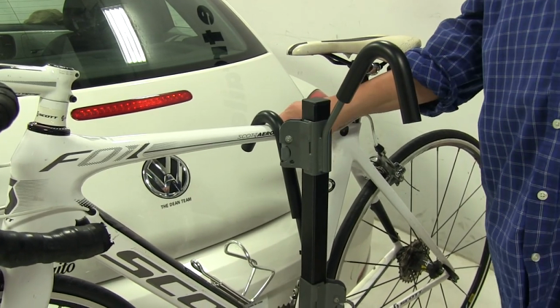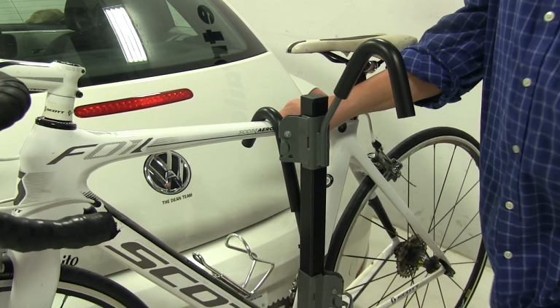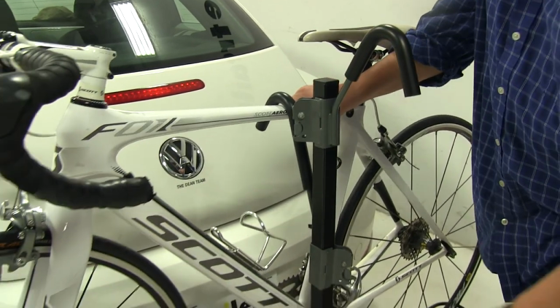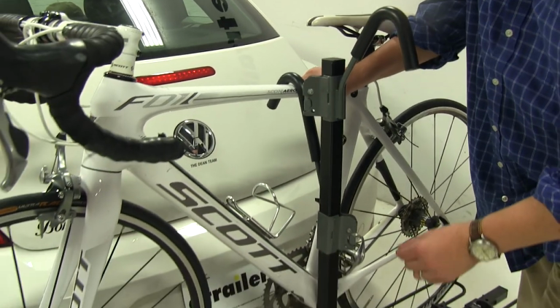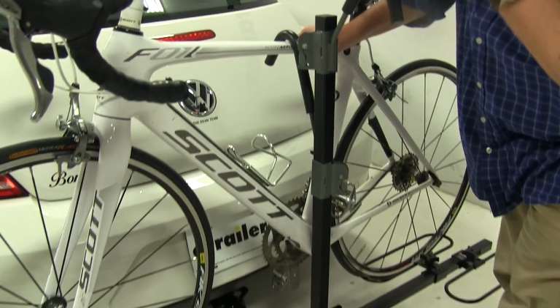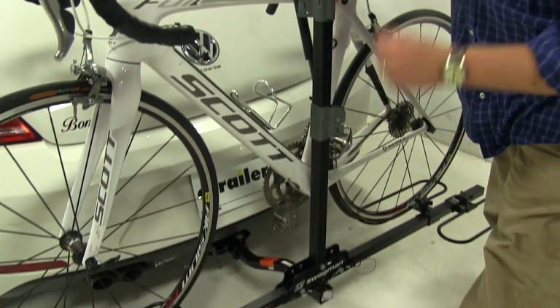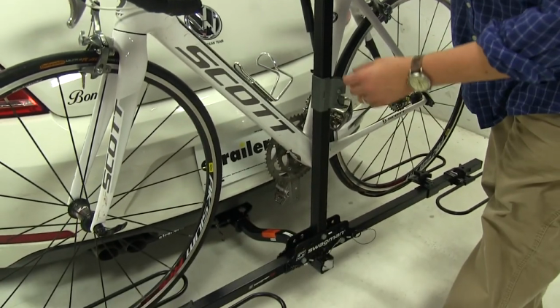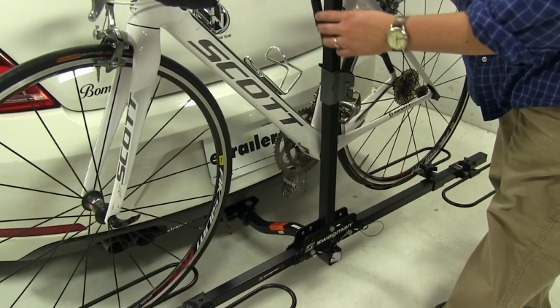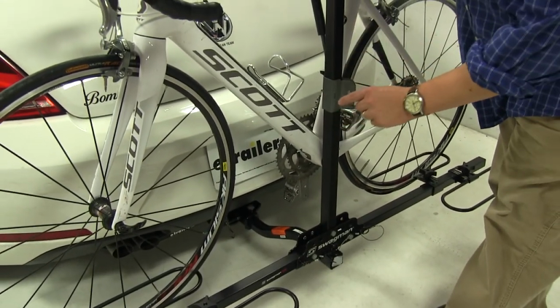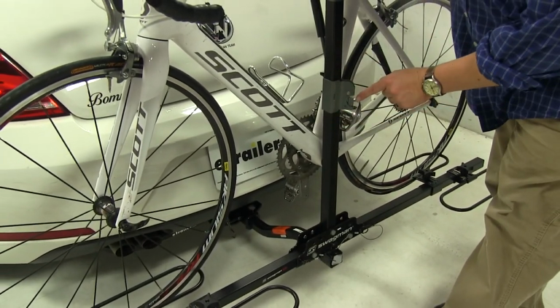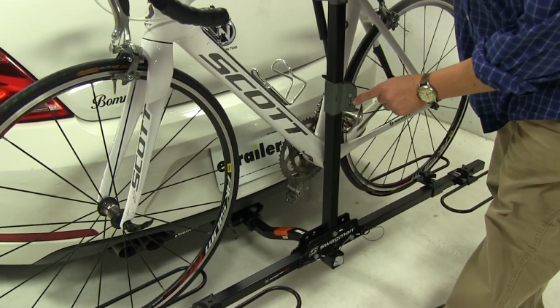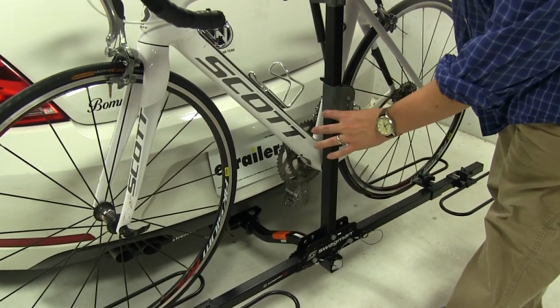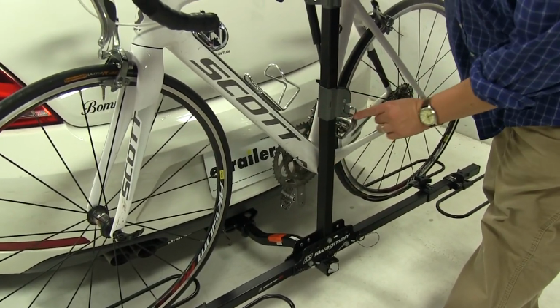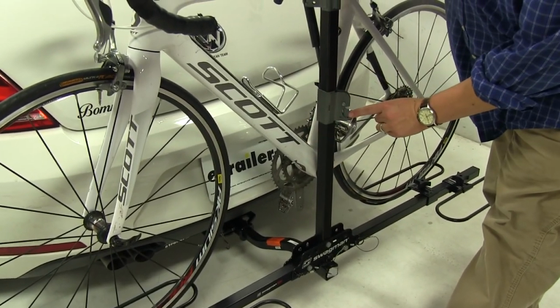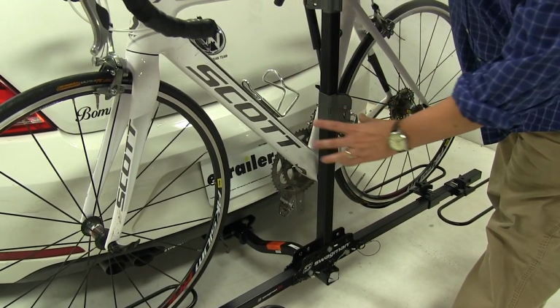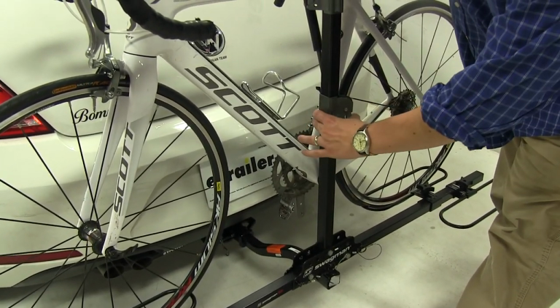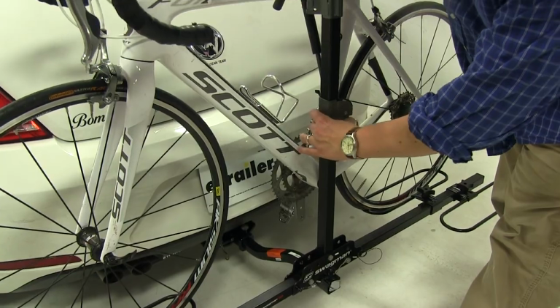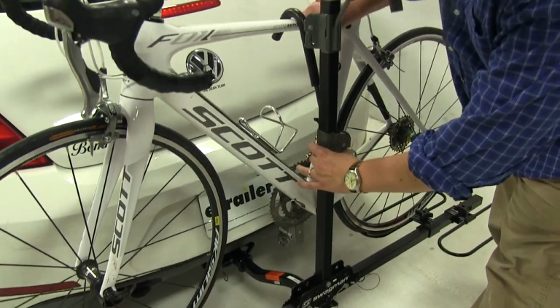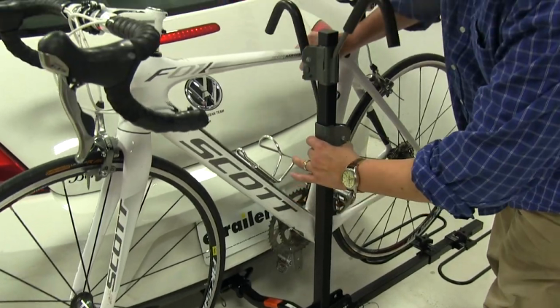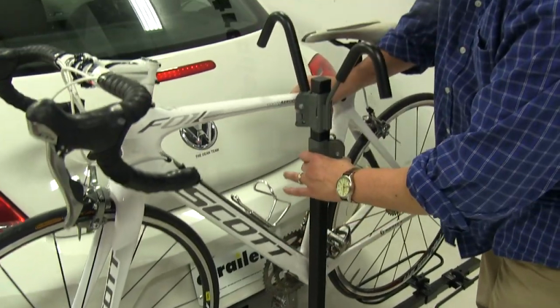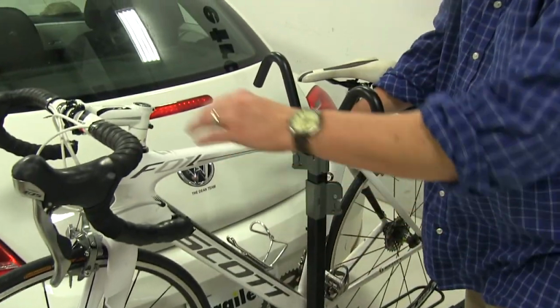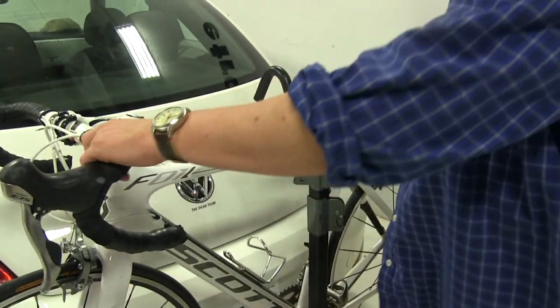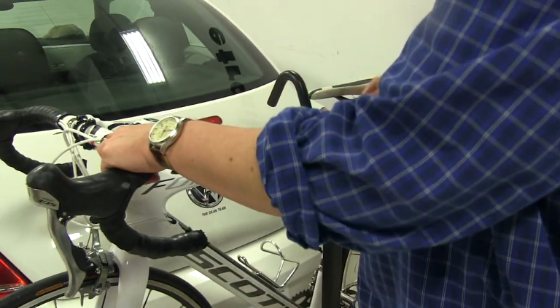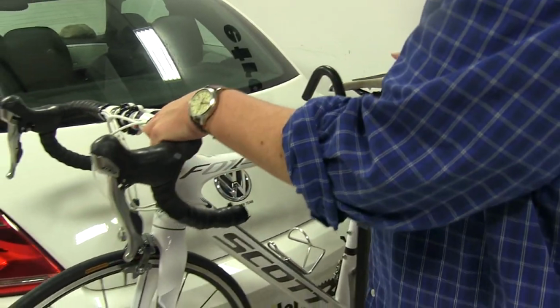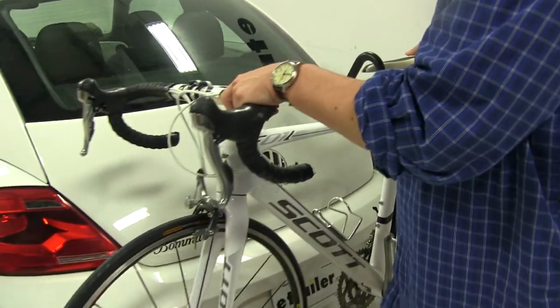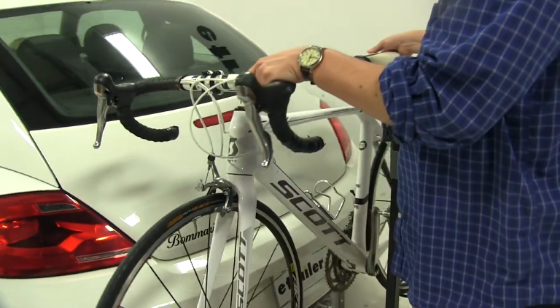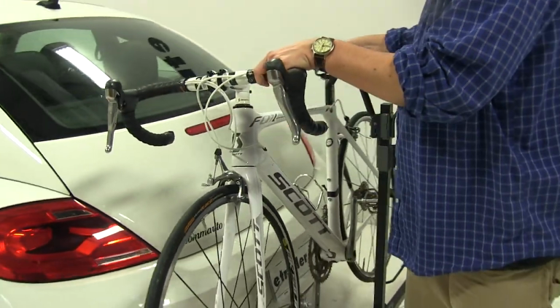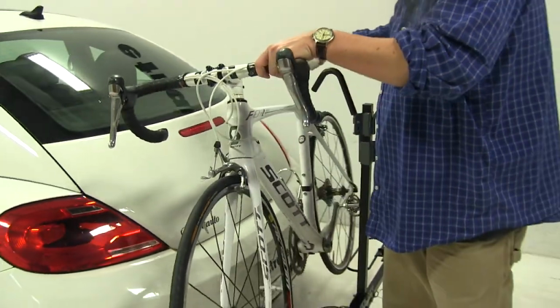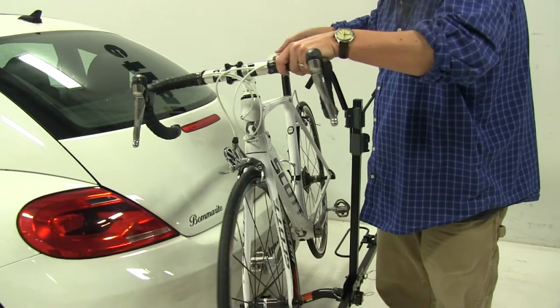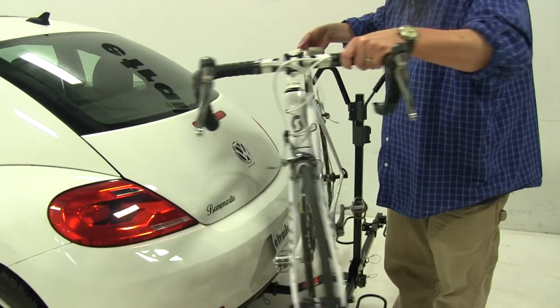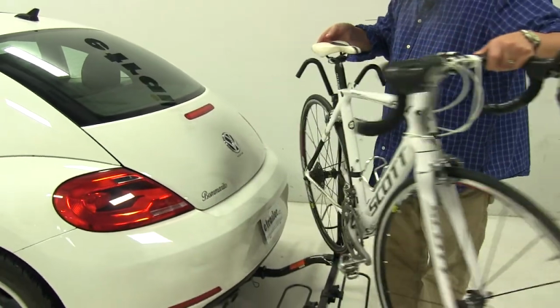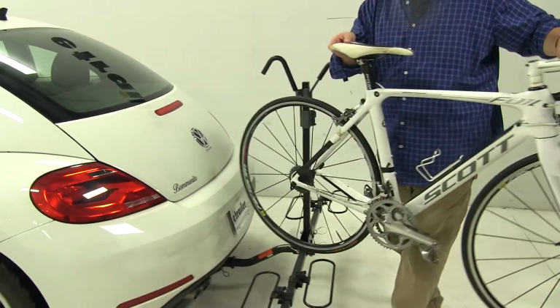Let's go ahead and take the bike off. To do that, we'll come to the base of the frame hook — you'll see this gray trigger. Push that in and up. Now we can grab our bike, being careful not to bump the vehicle.